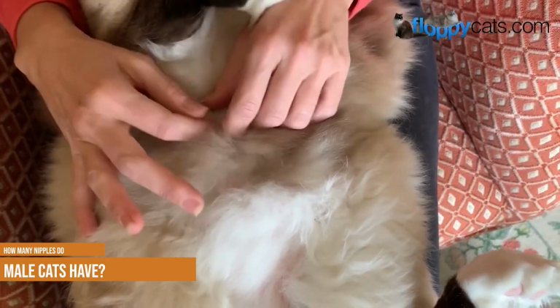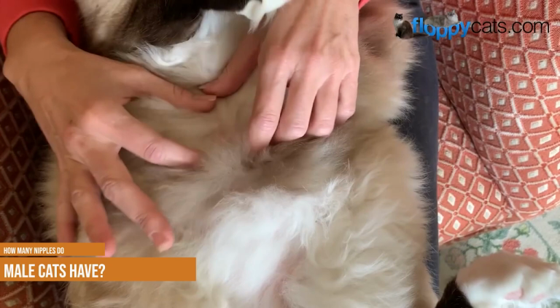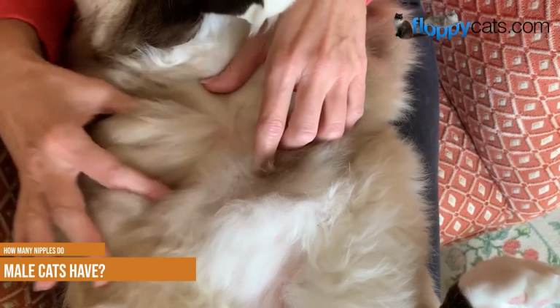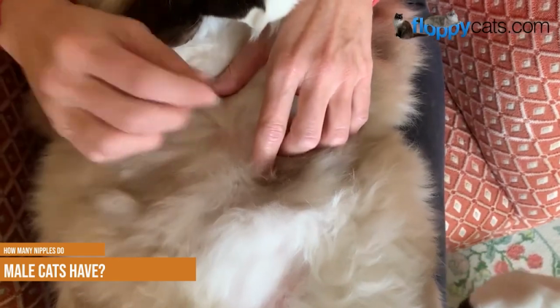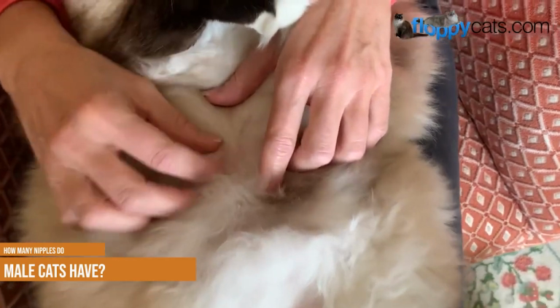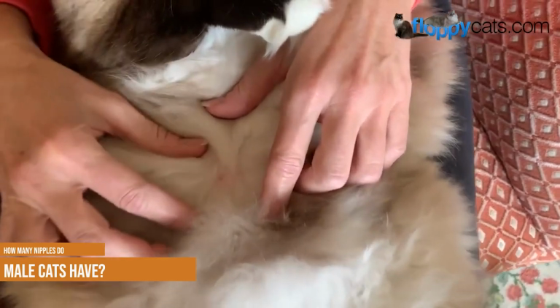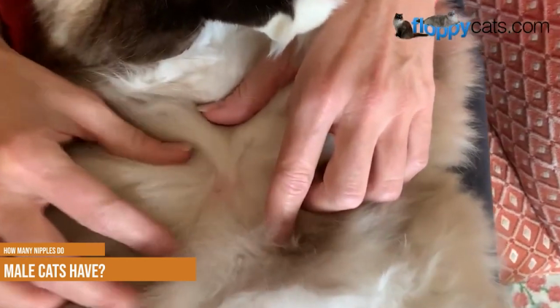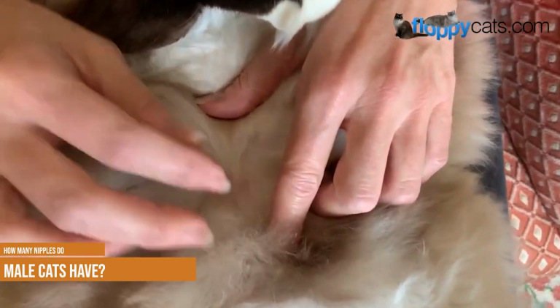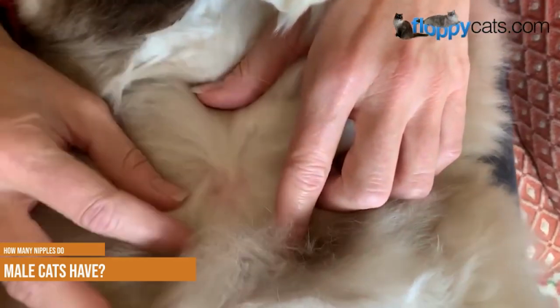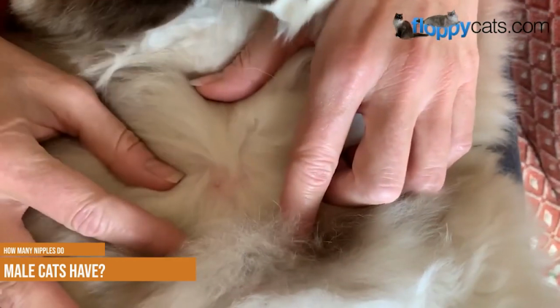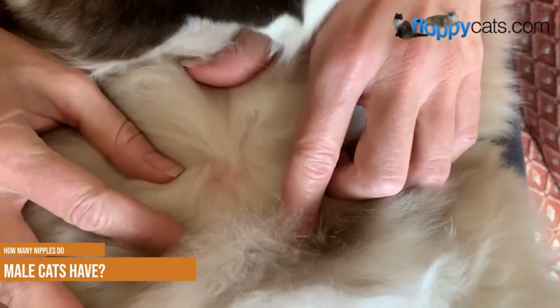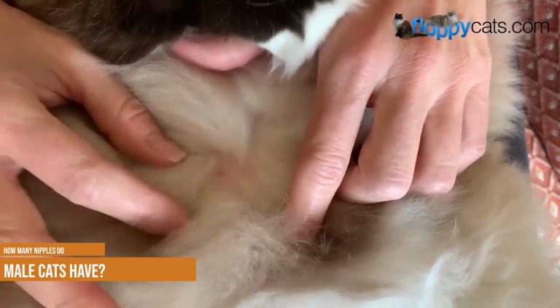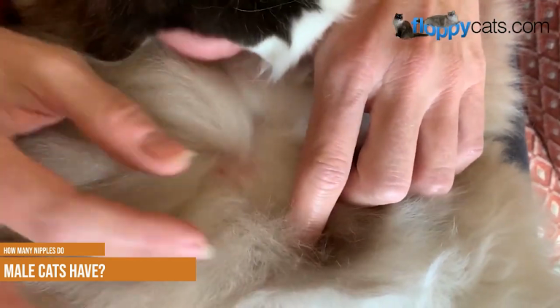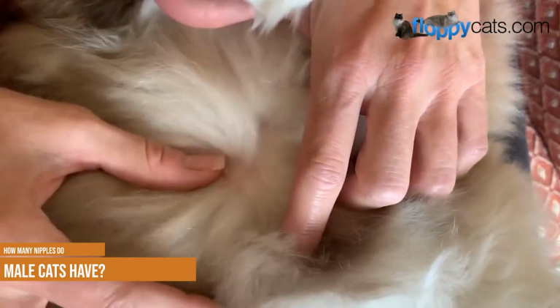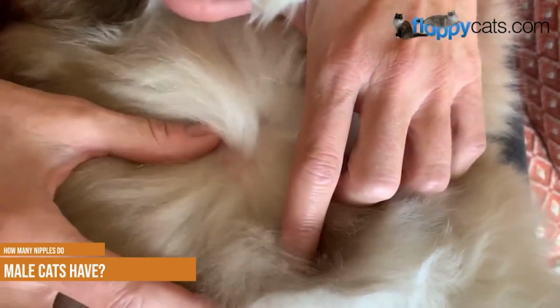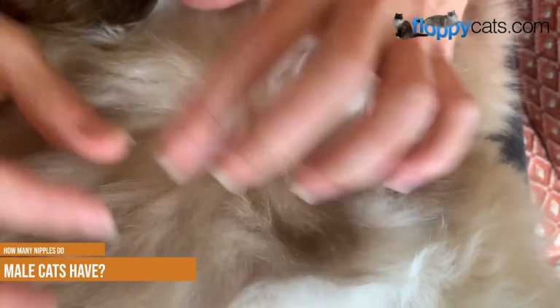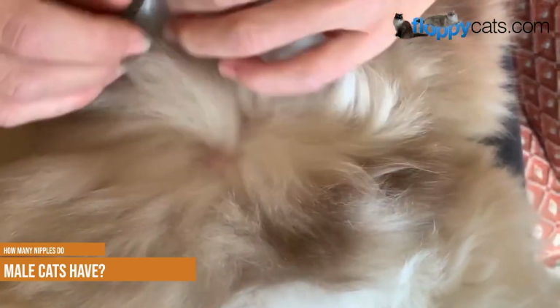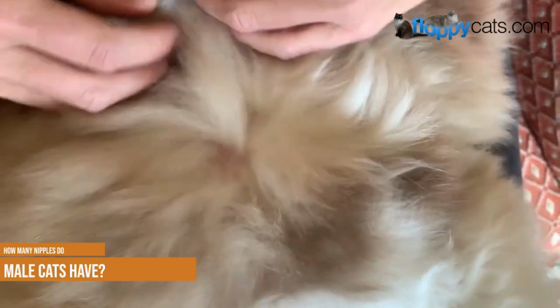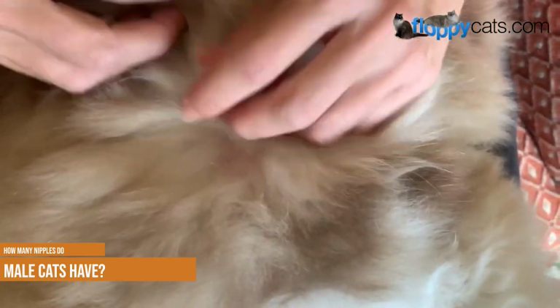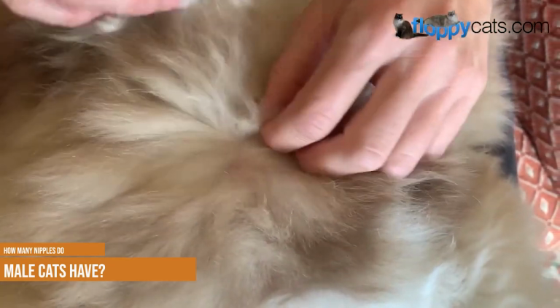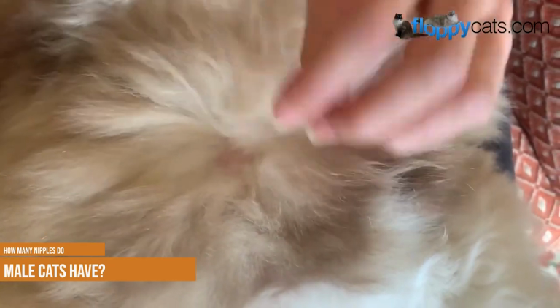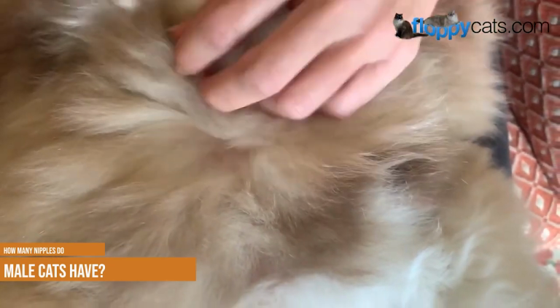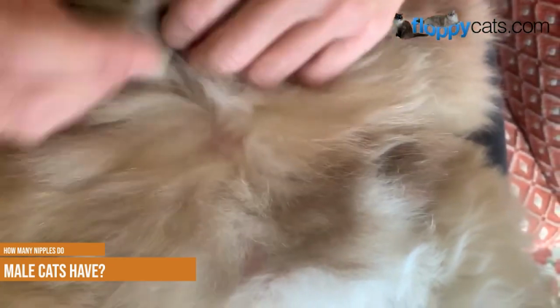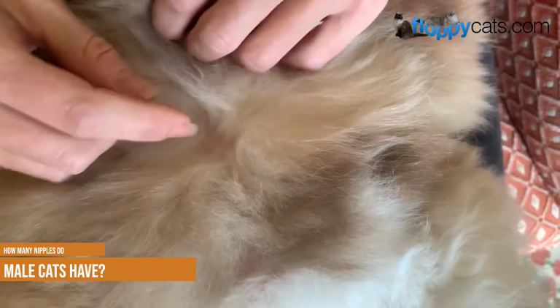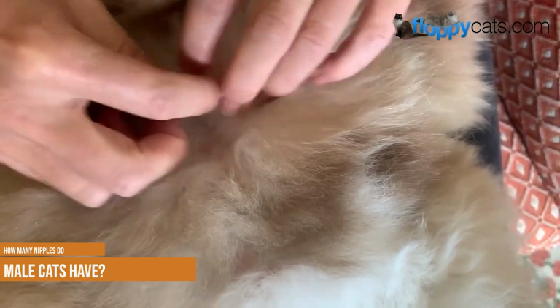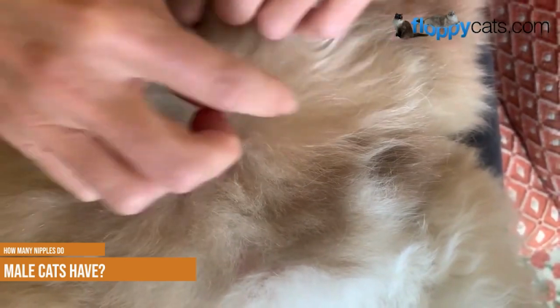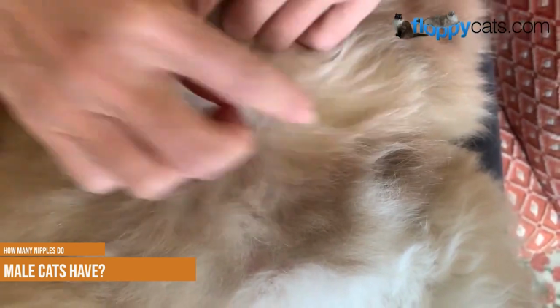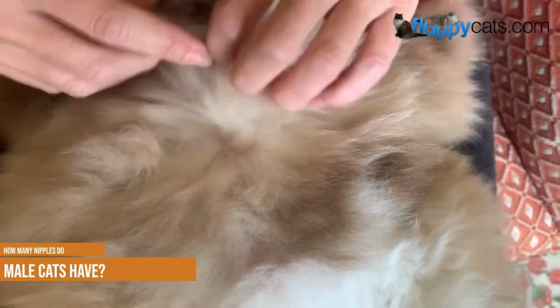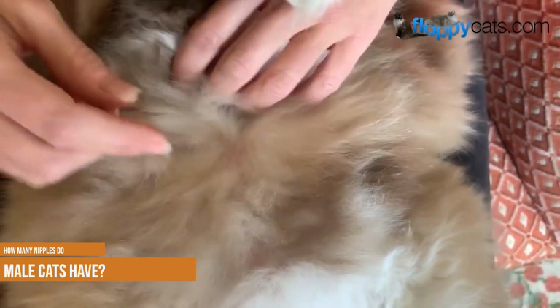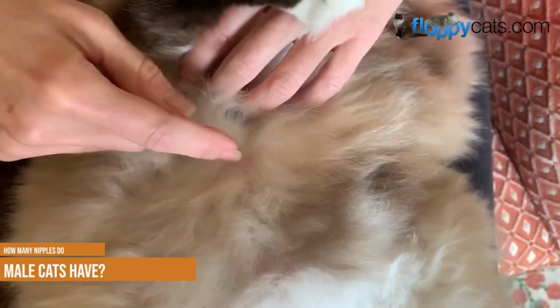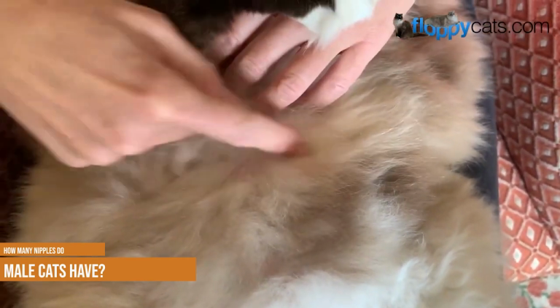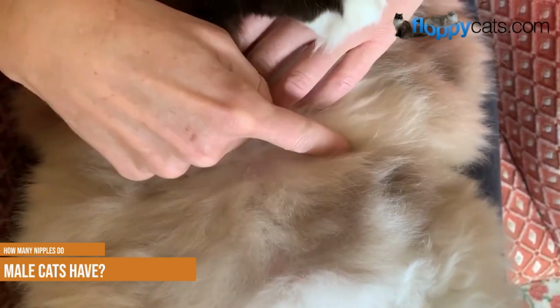On long-haired cats, you may never notice them because they'll be hidden under all that fluff. But on short-haired cats, they will be easier to see.